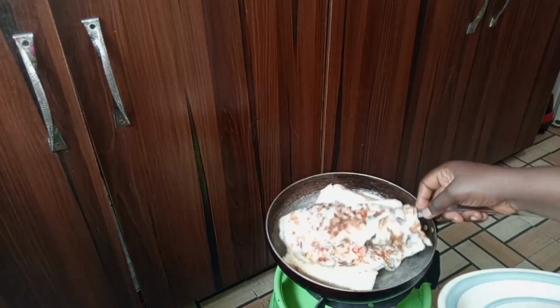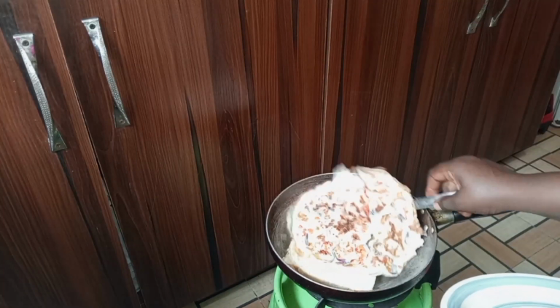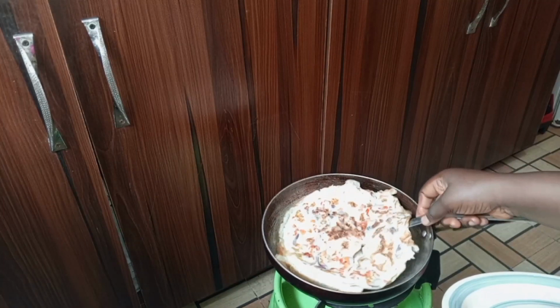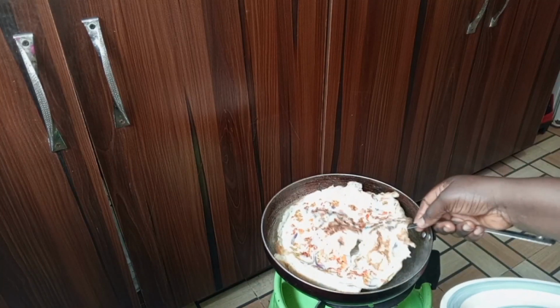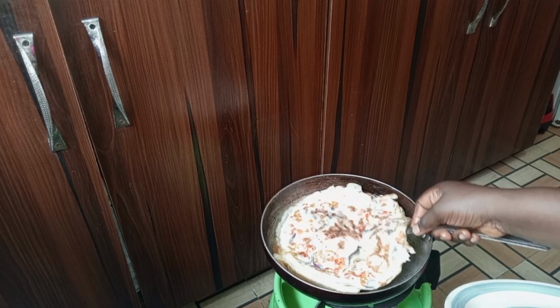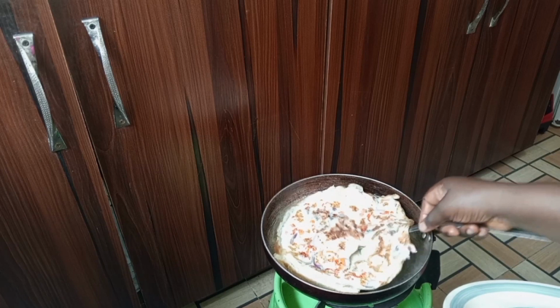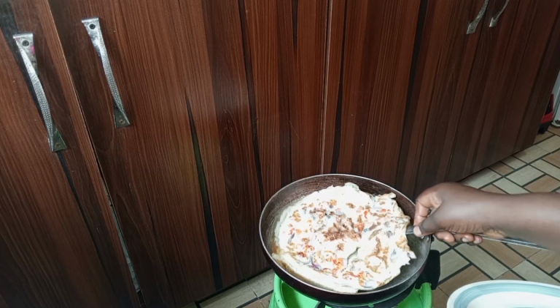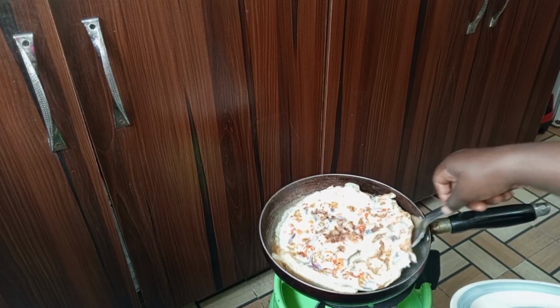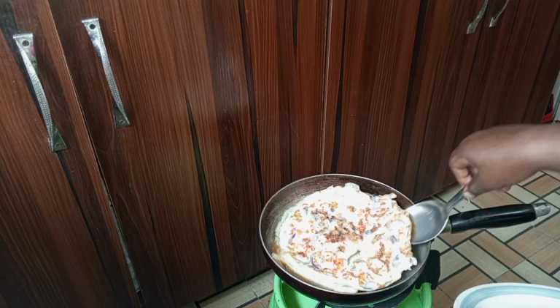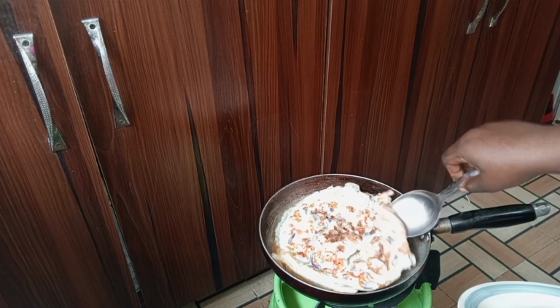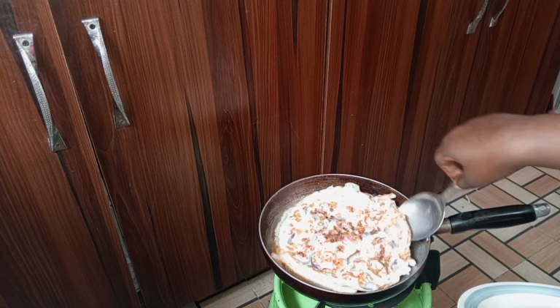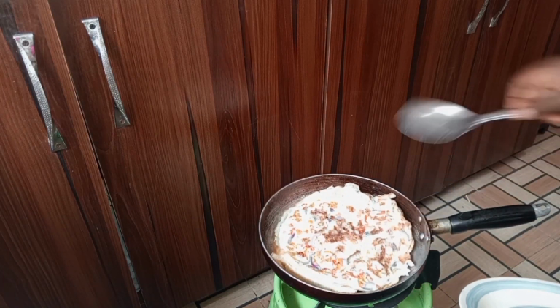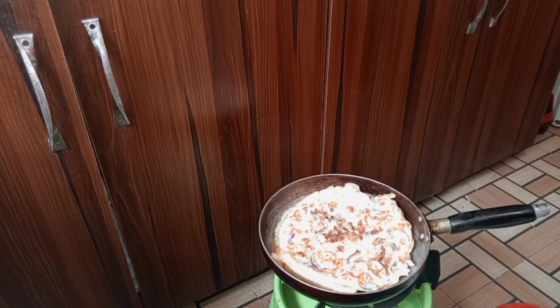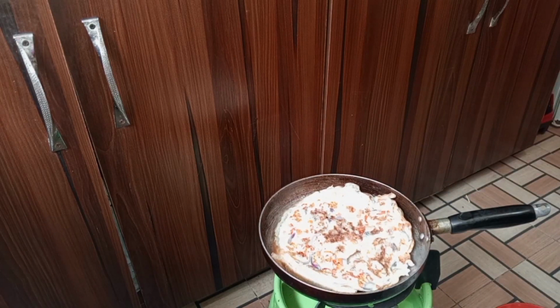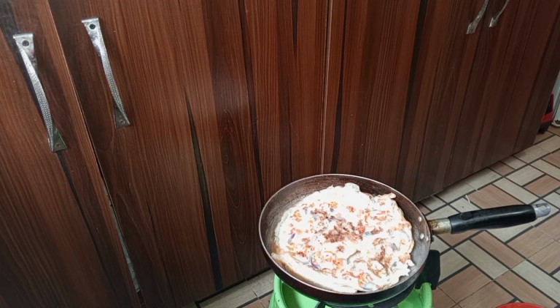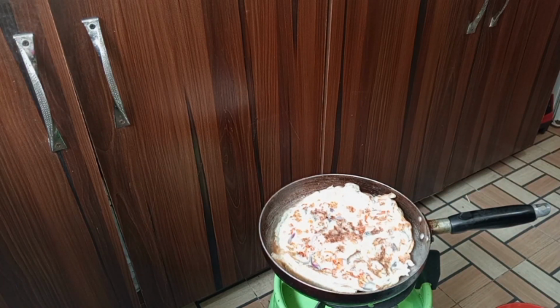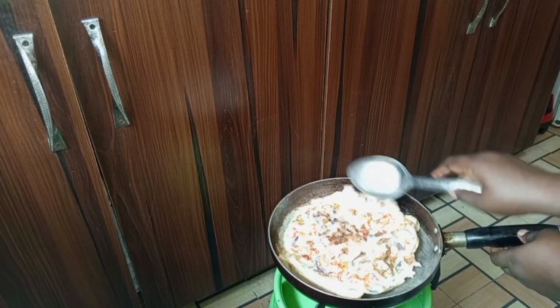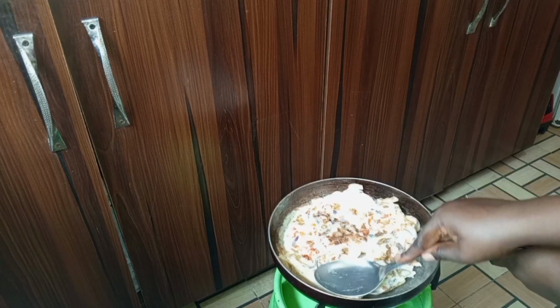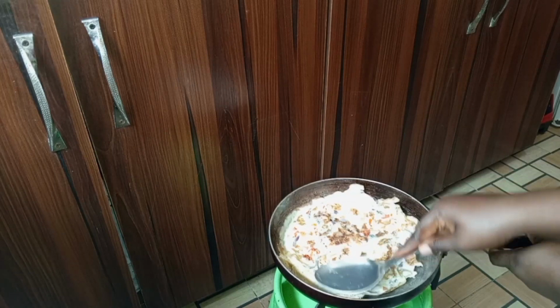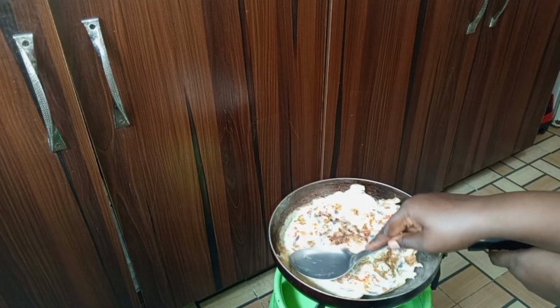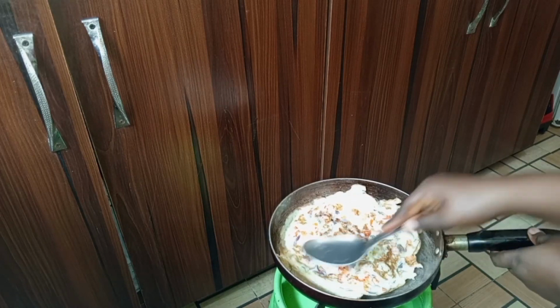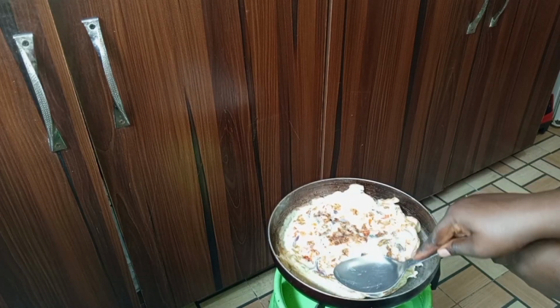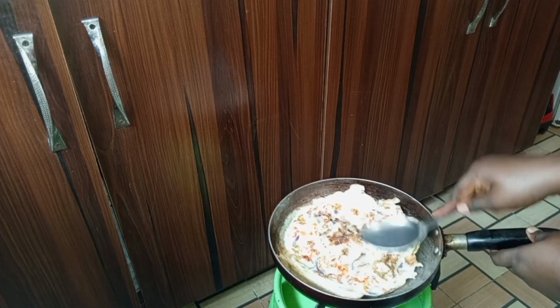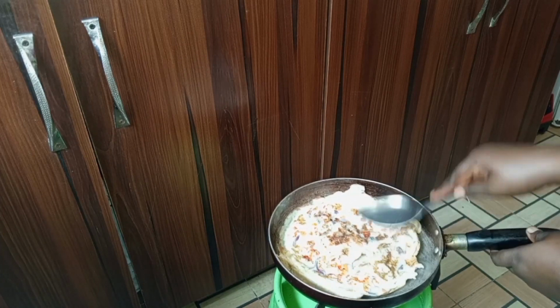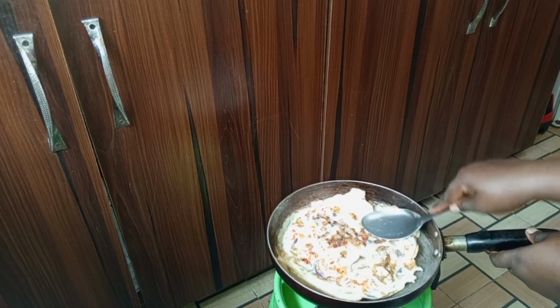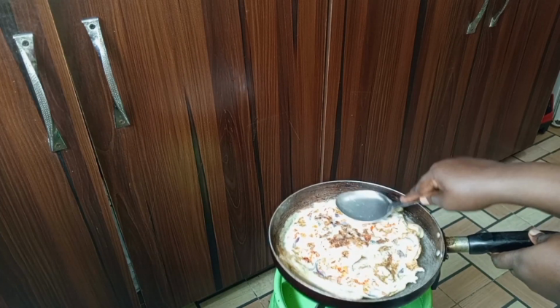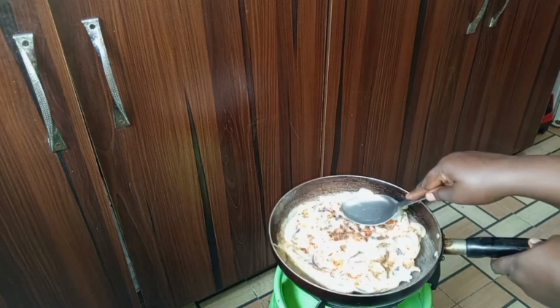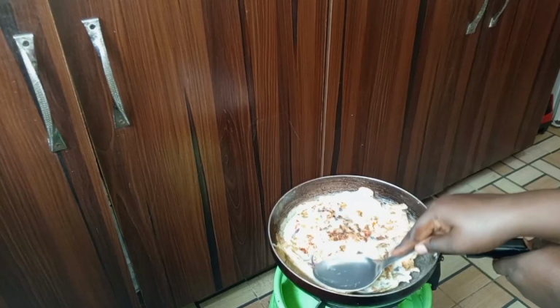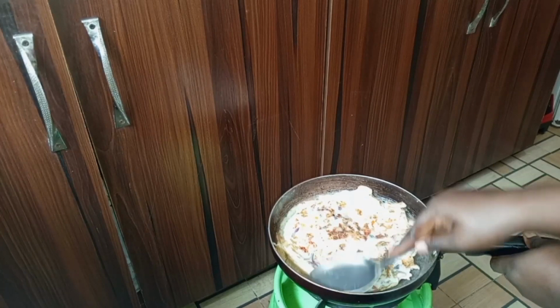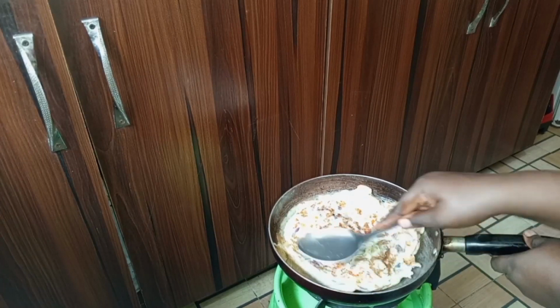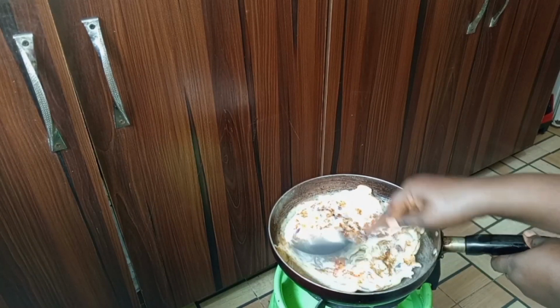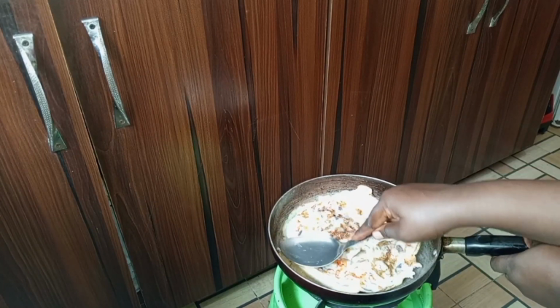I just place my egg on the bread, then press it for some minutes until my bread is well toasted.